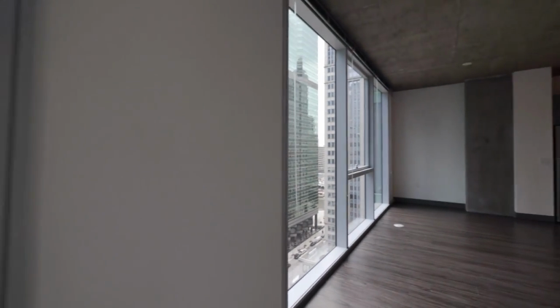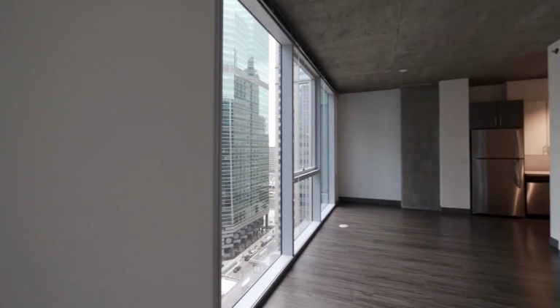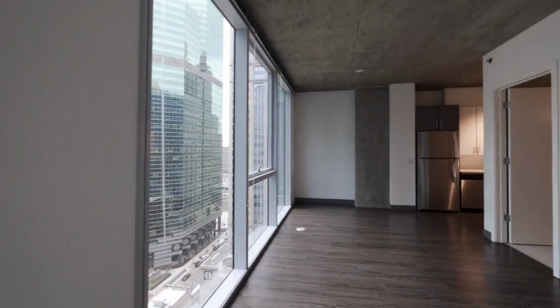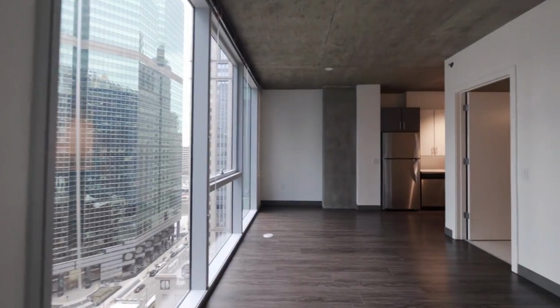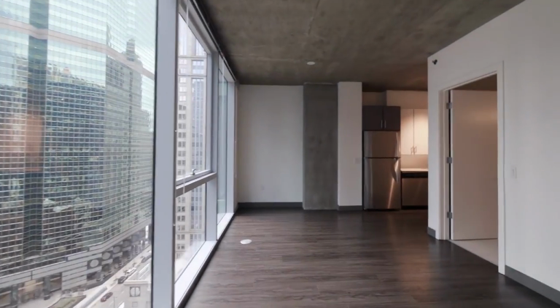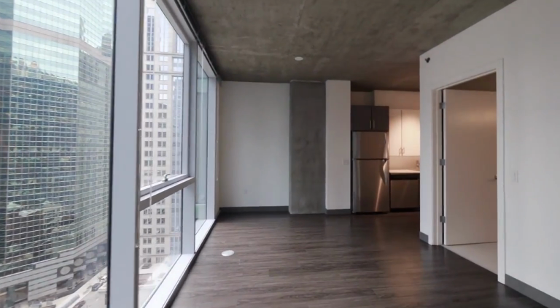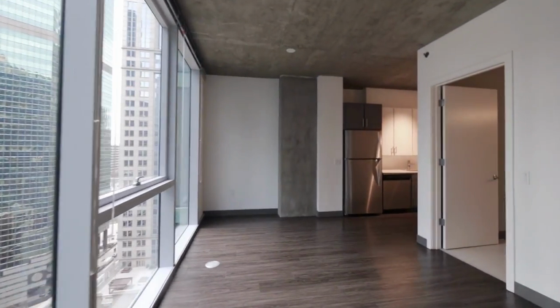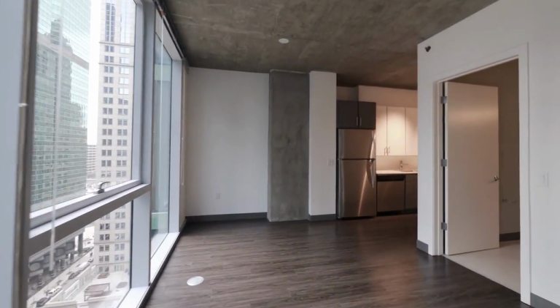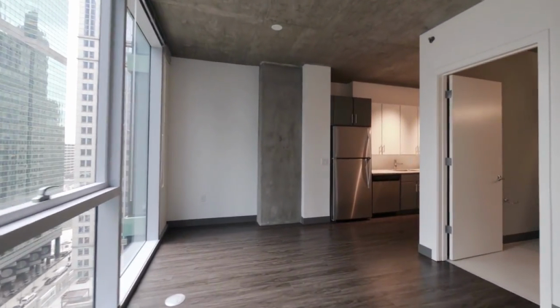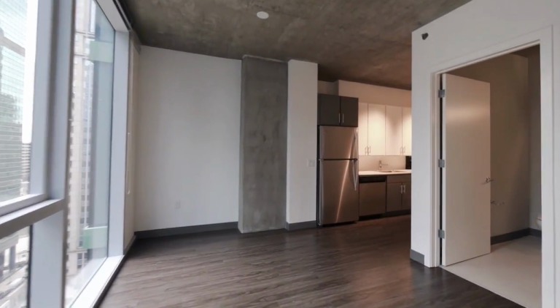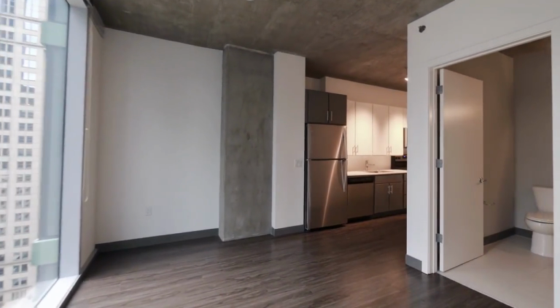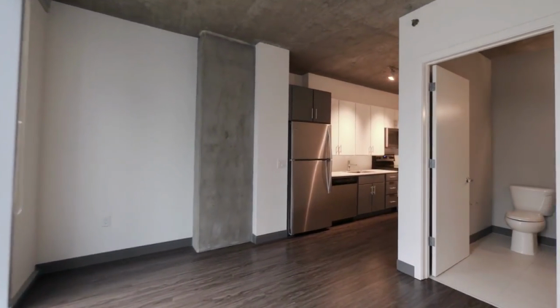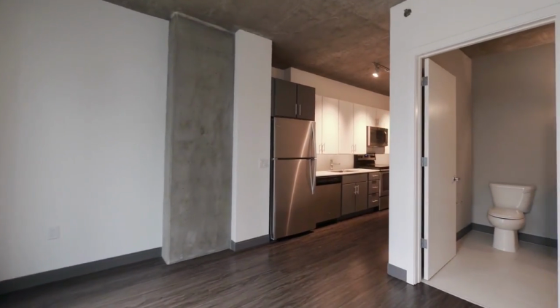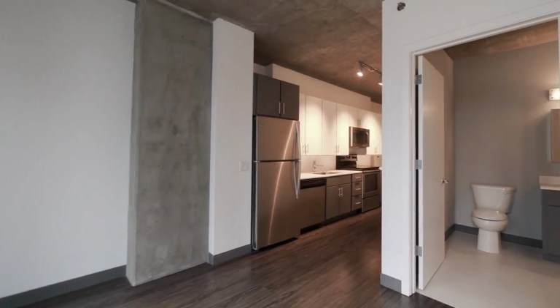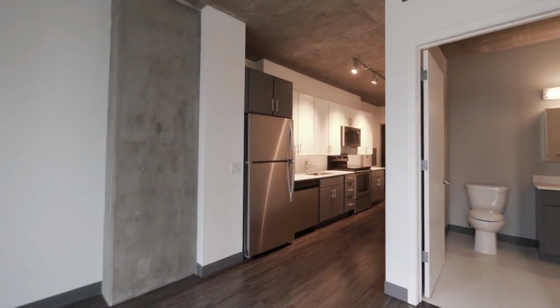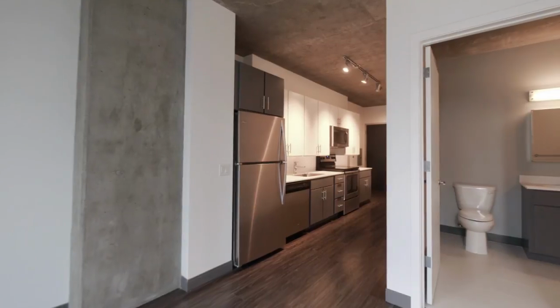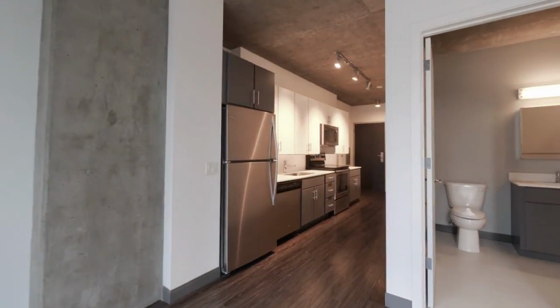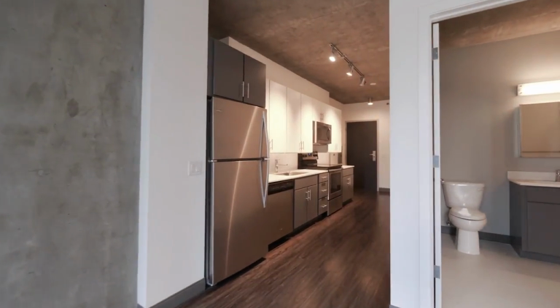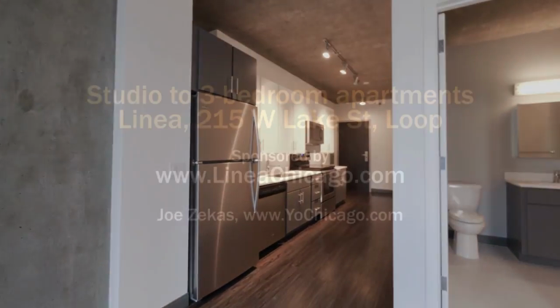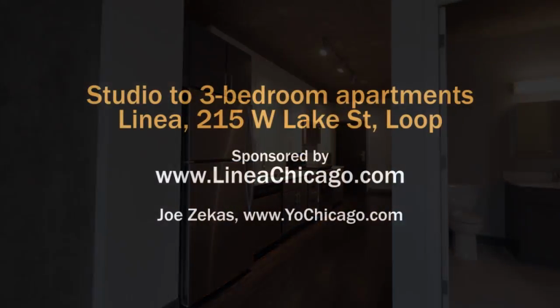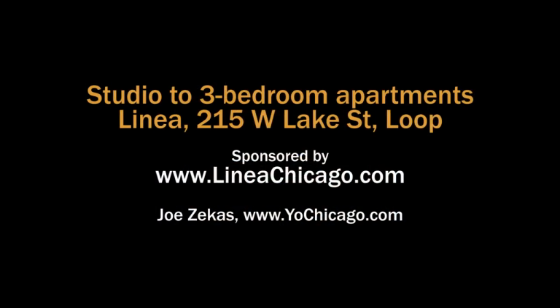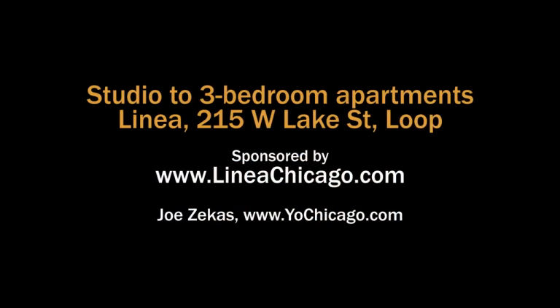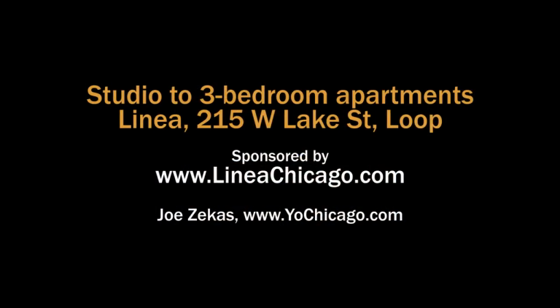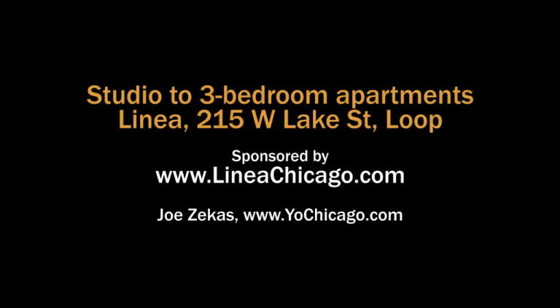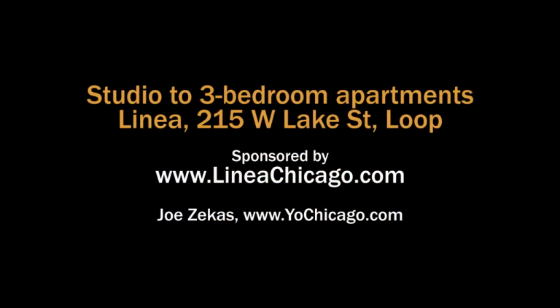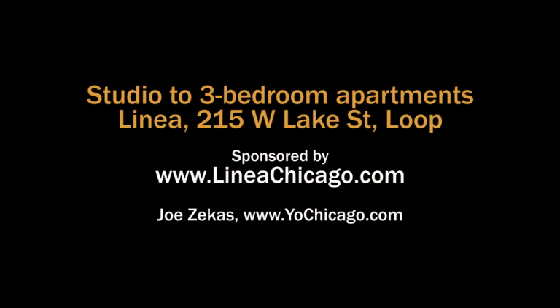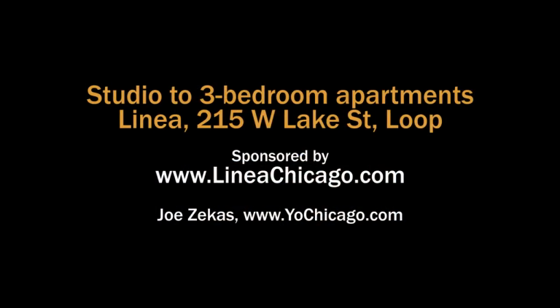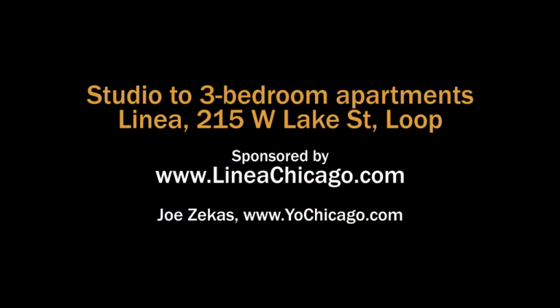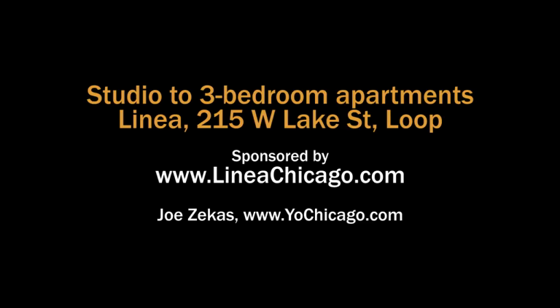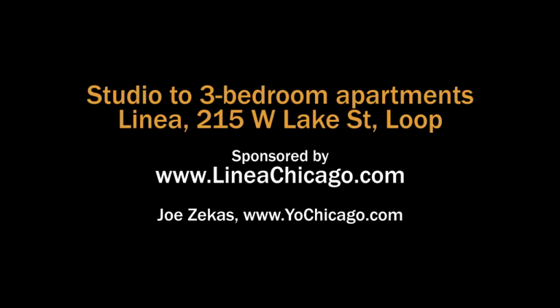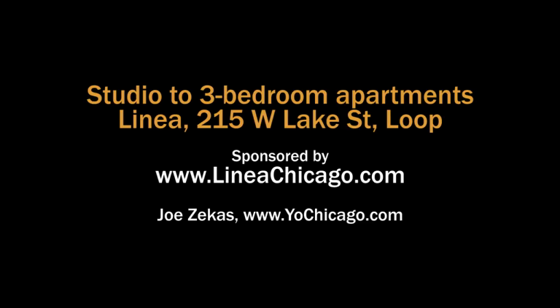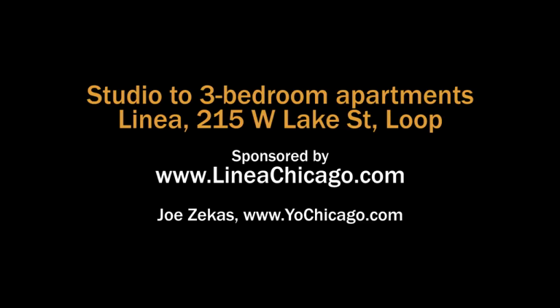This is Linea's C2 Corner Convertible Apartment. We hope you come visit us today. Head to the building's website to see floor plans and near real-time rent and availability info.